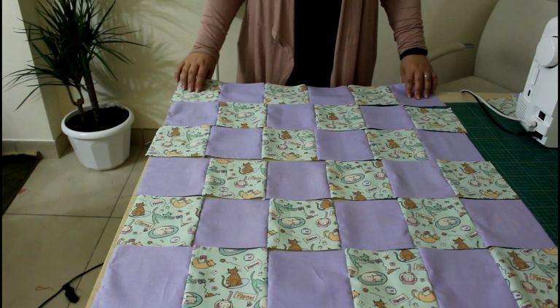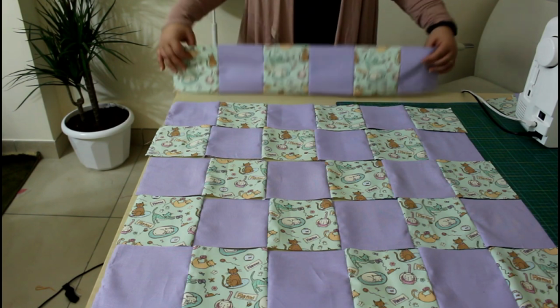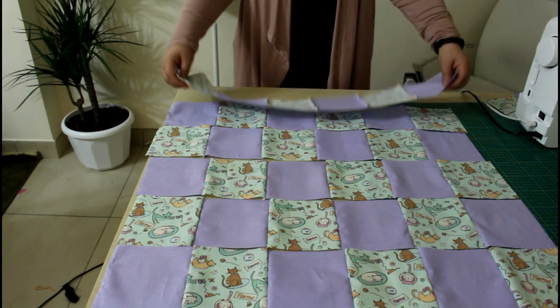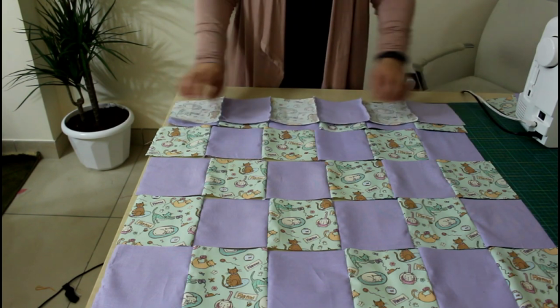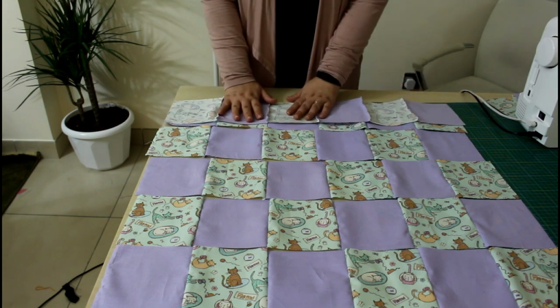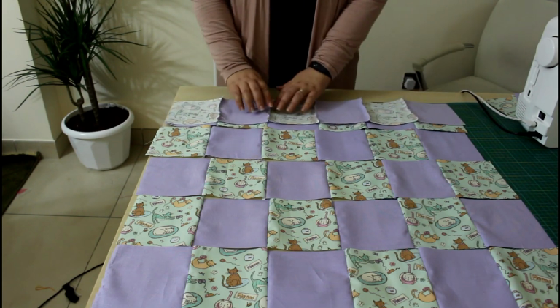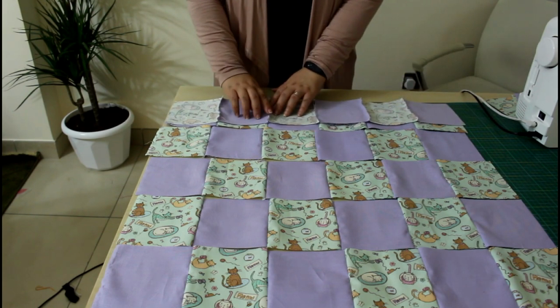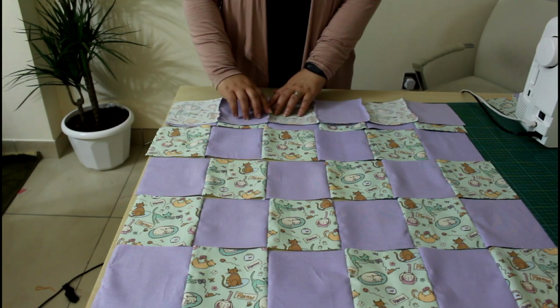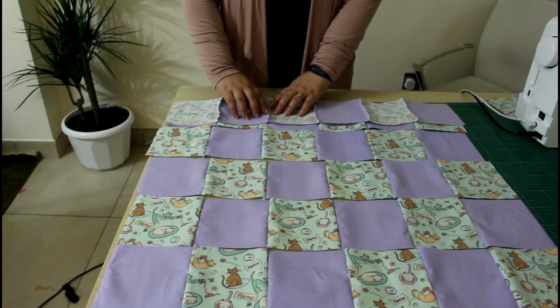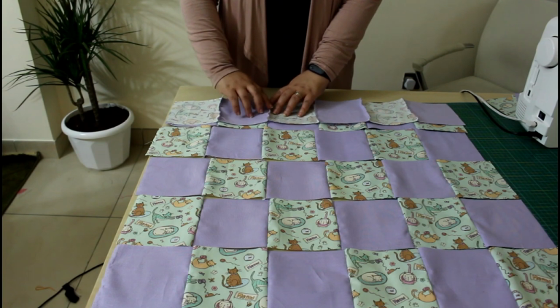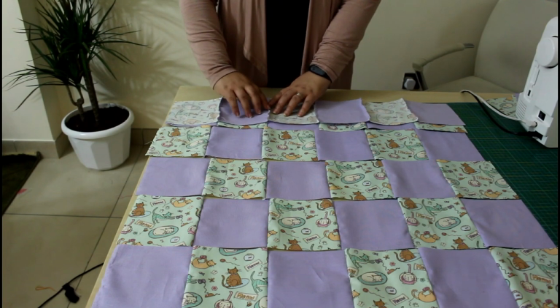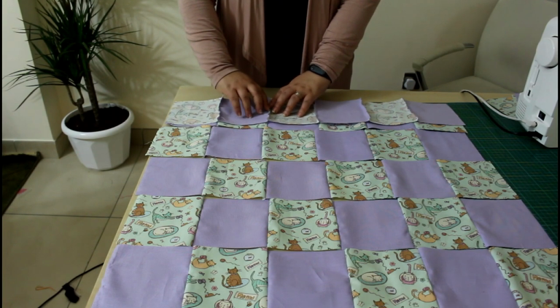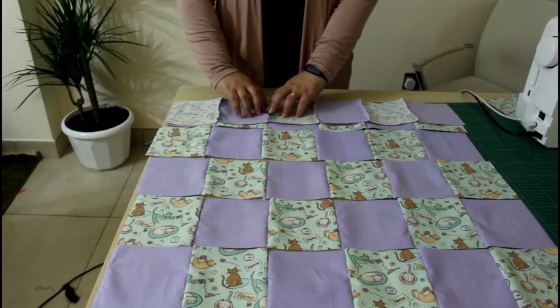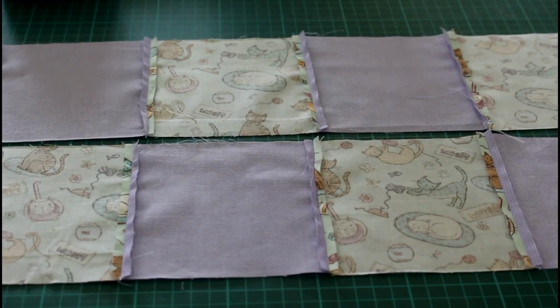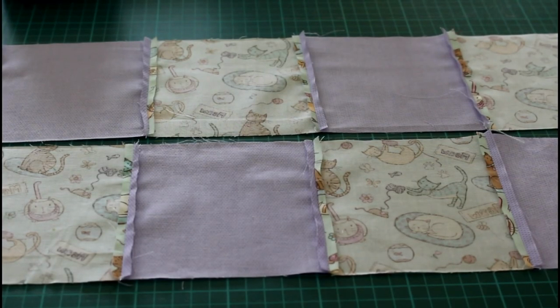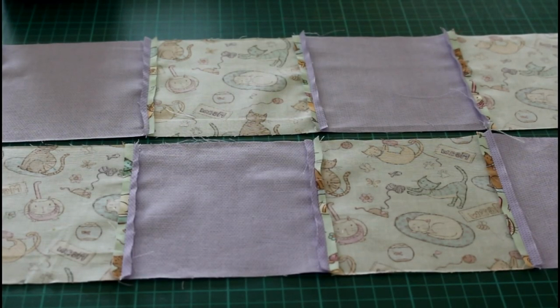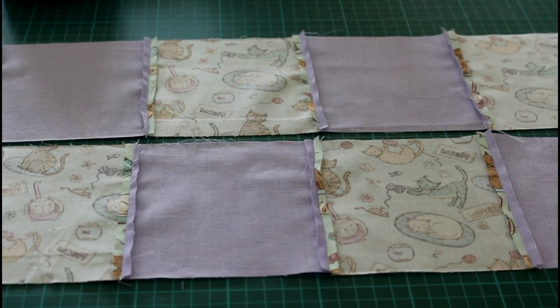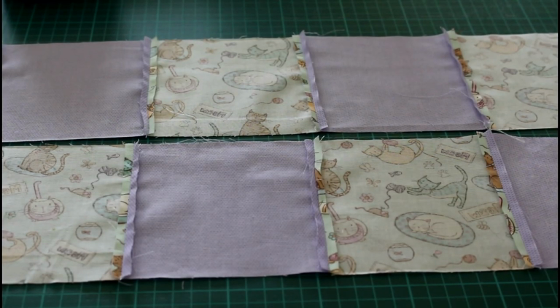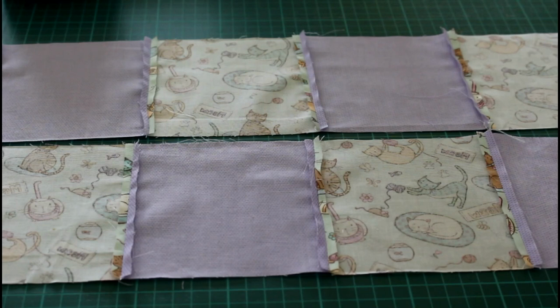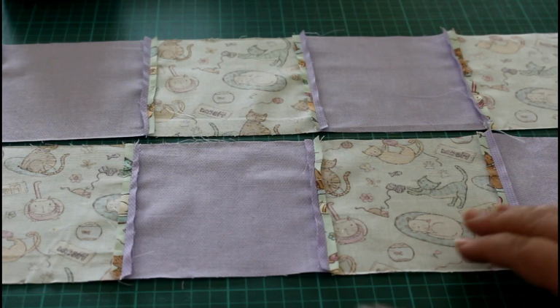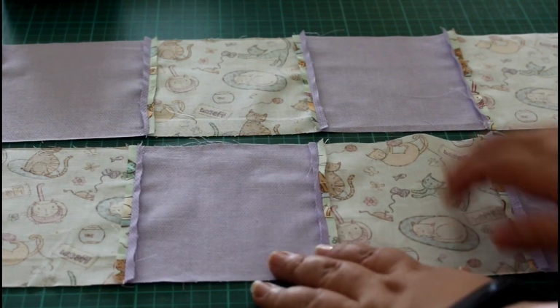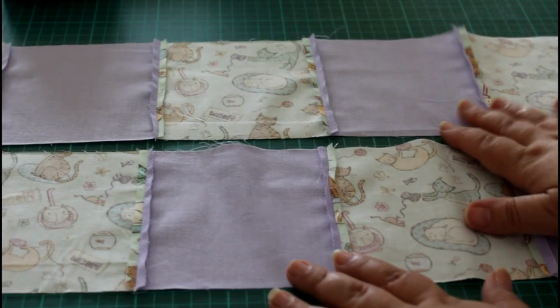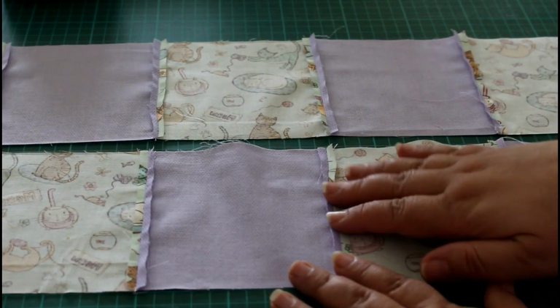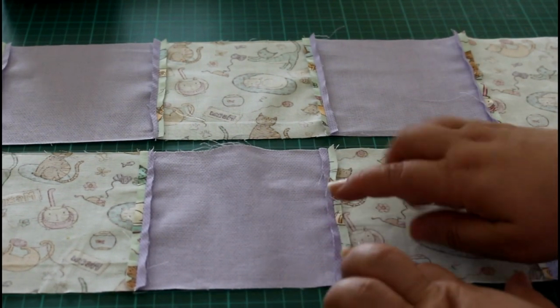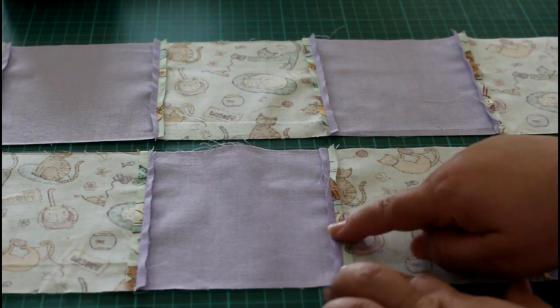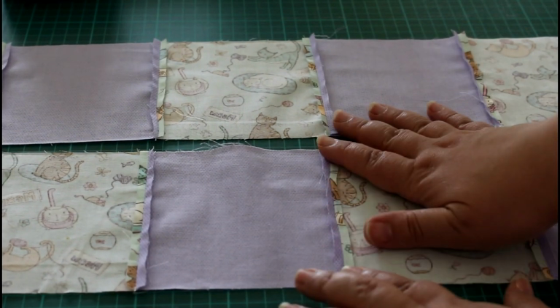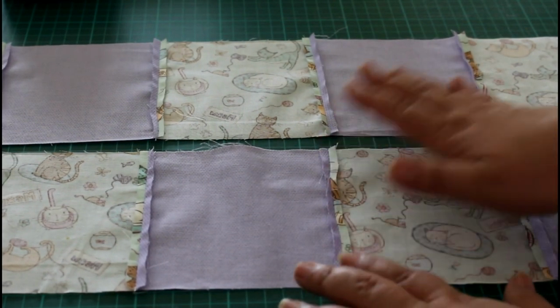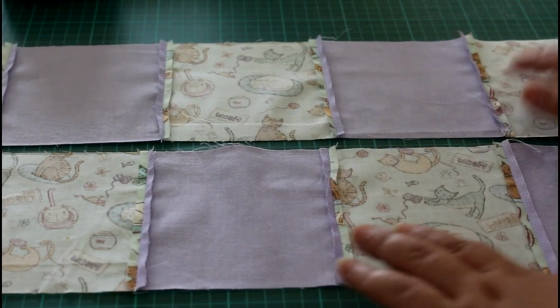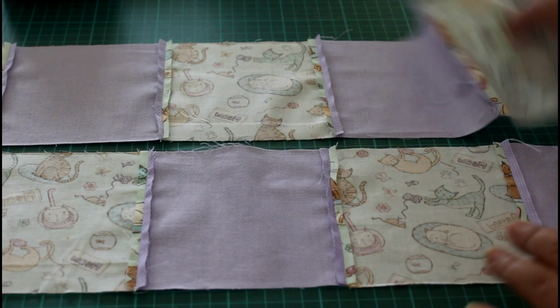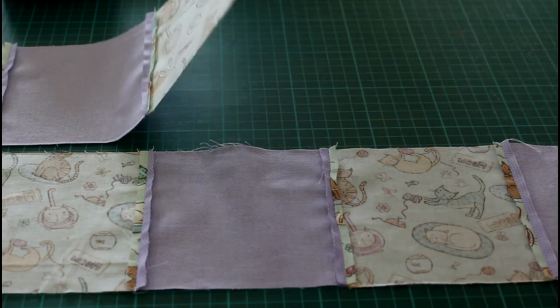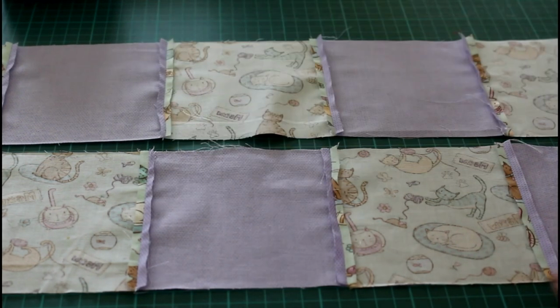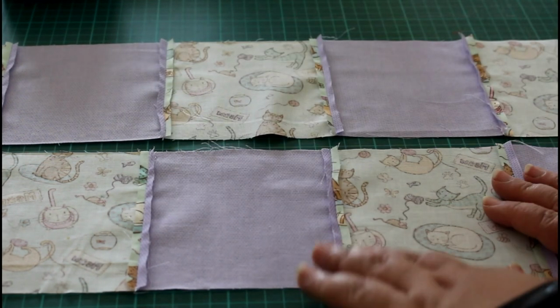Now you need to press open all your seams. Once you have all your seams pressed open, you are ready to sew the columns together.